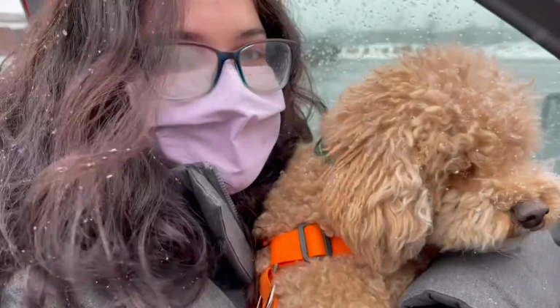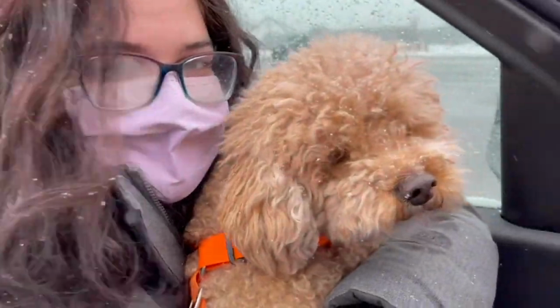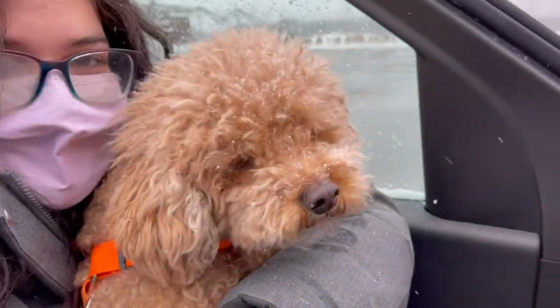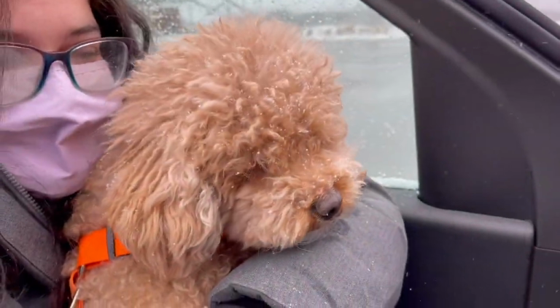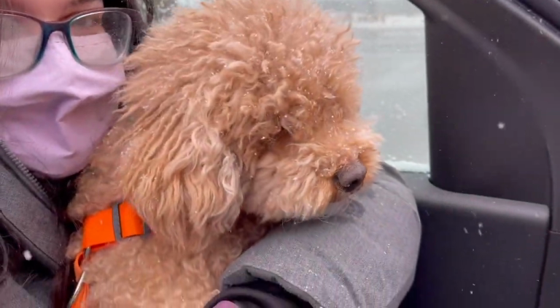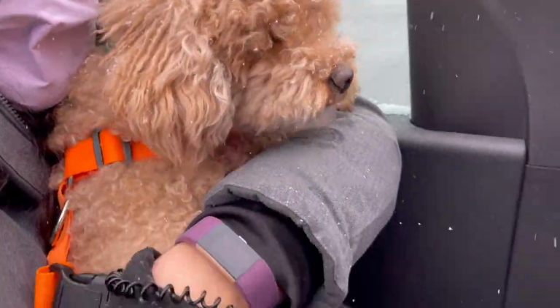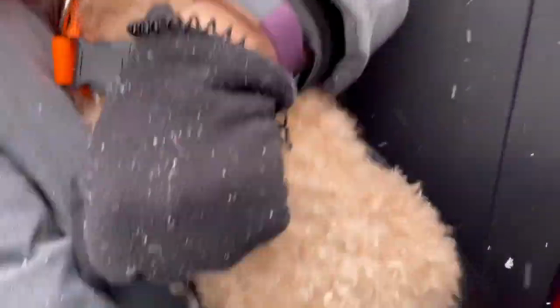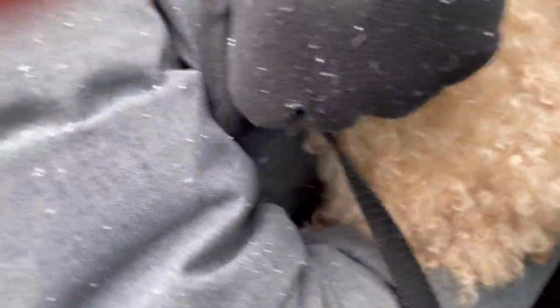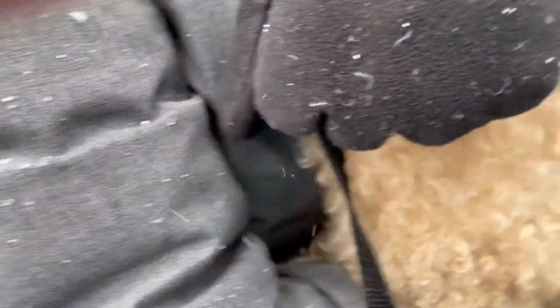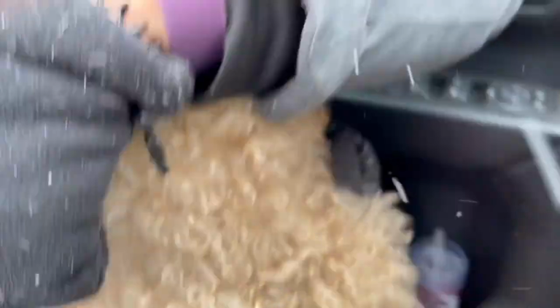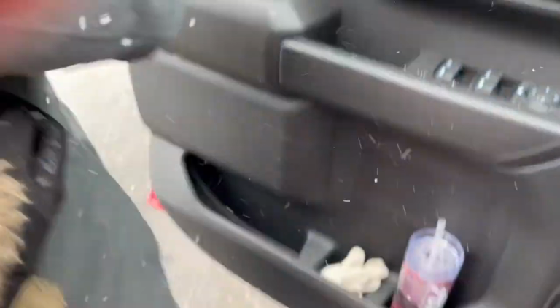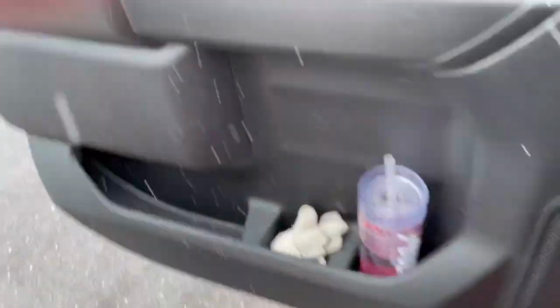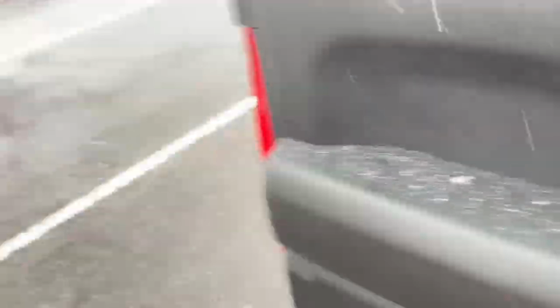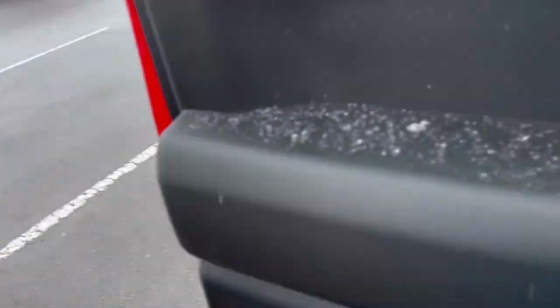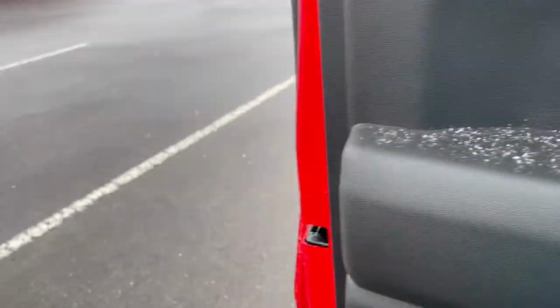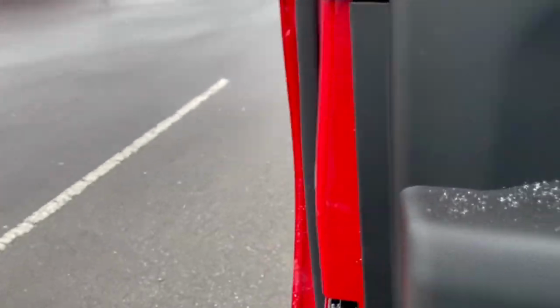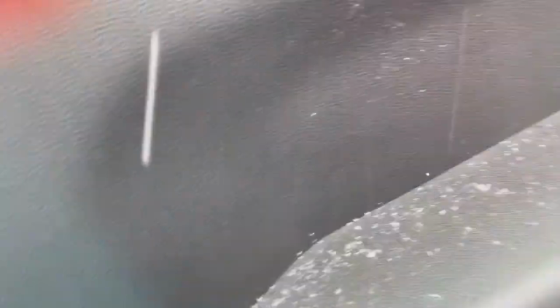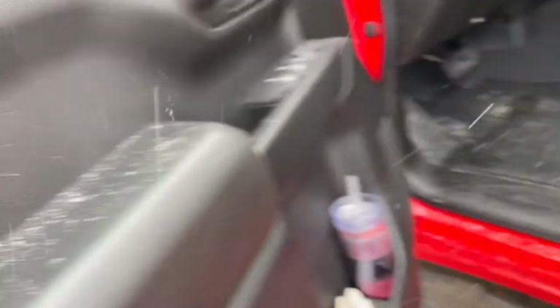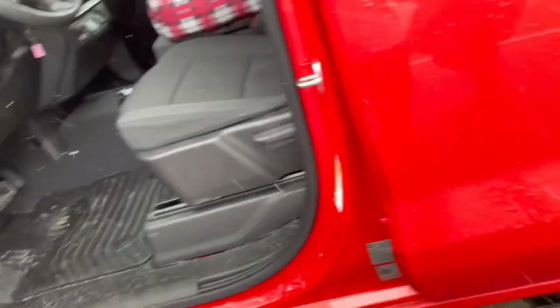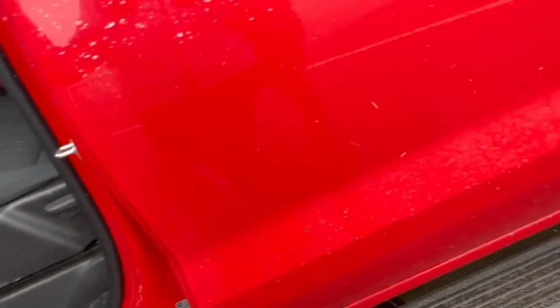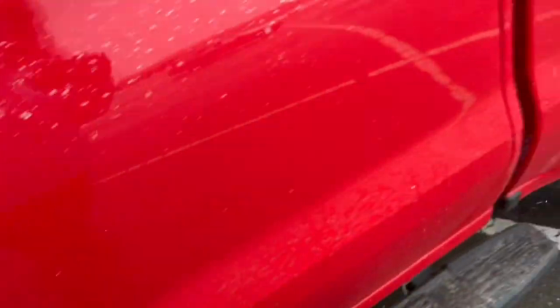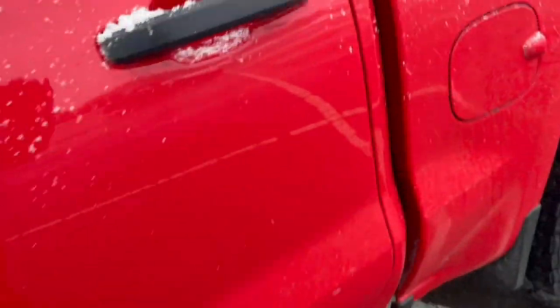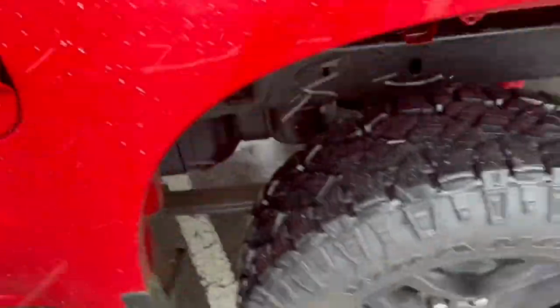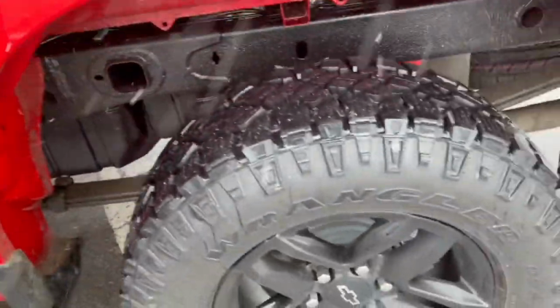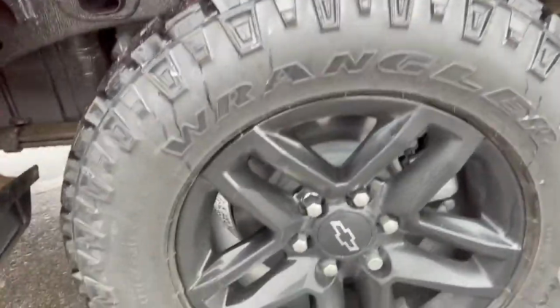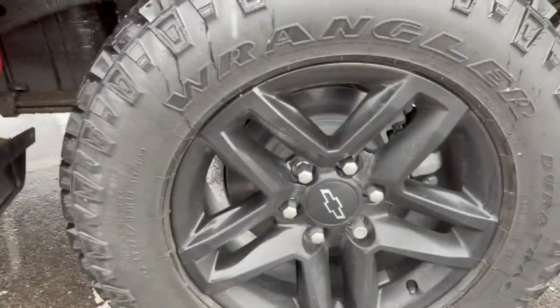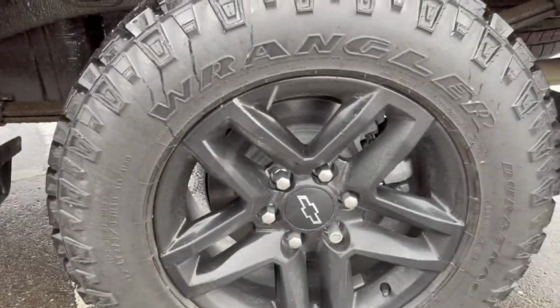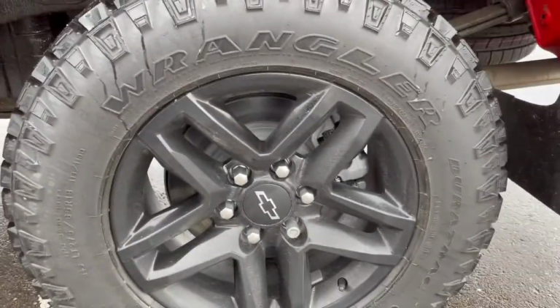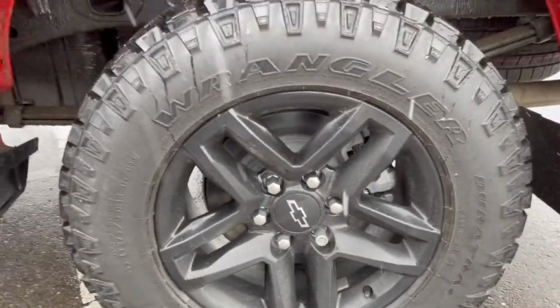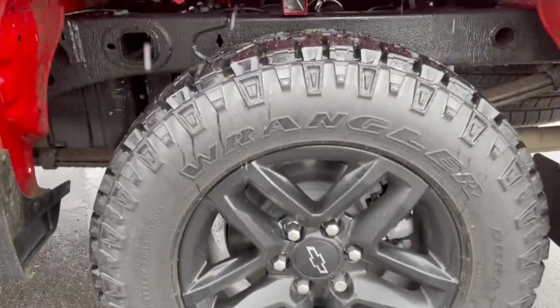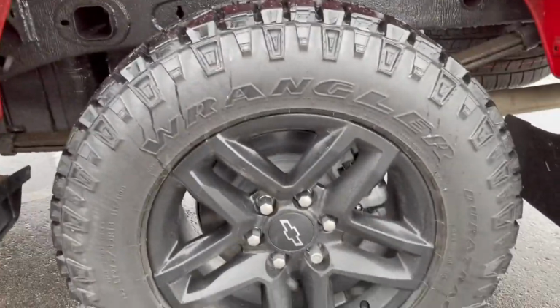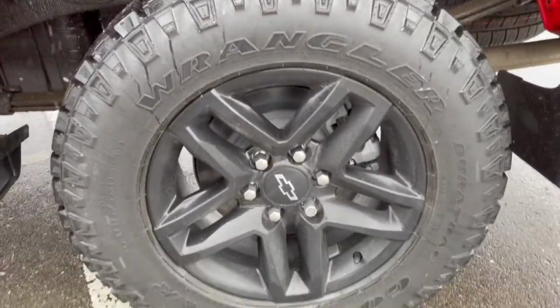Hola! Hello! Oh my god, puppy! Okay, let me get out. What else do I need to show? These tires are the all-terrain tires.